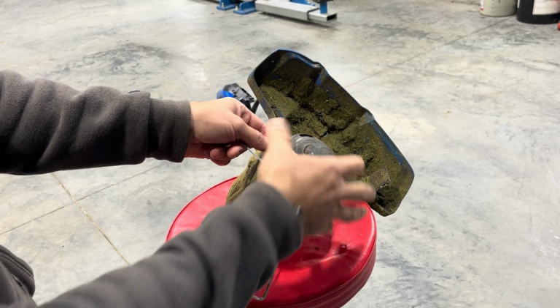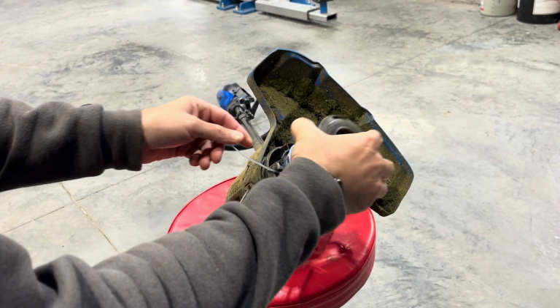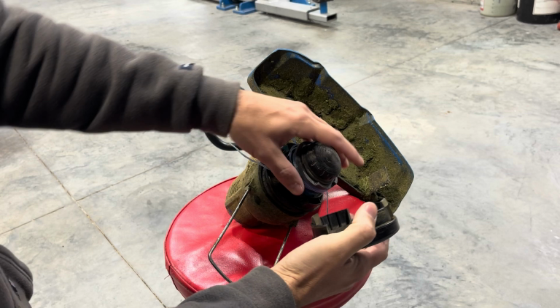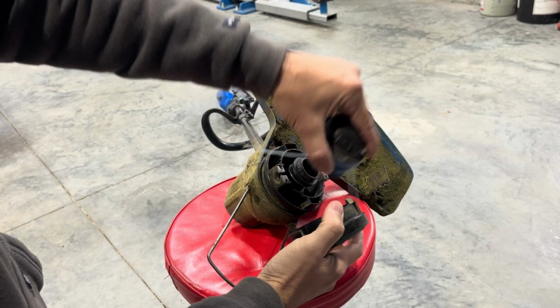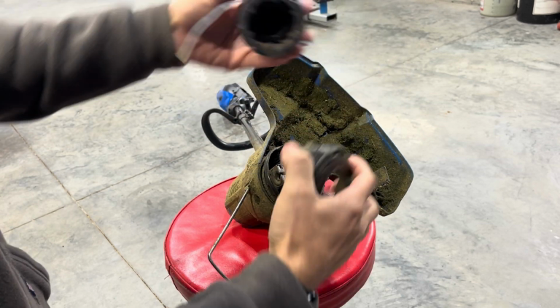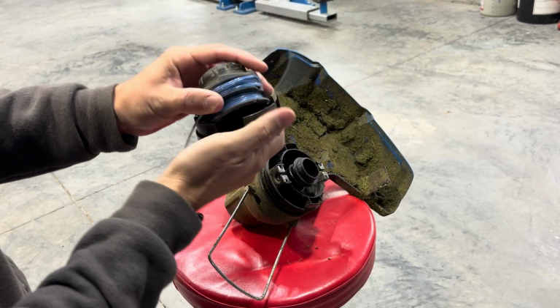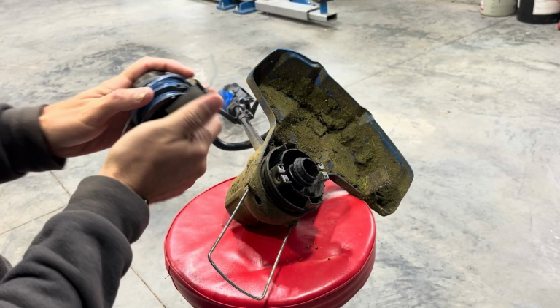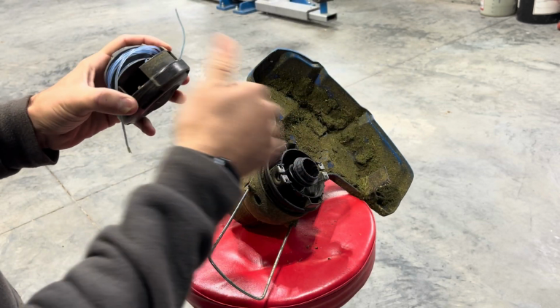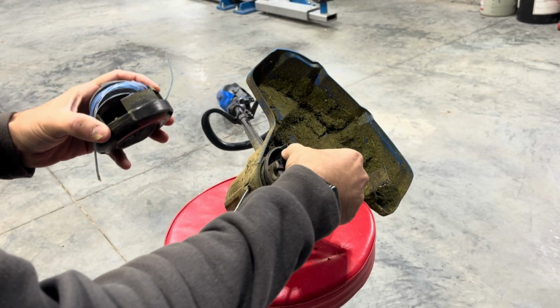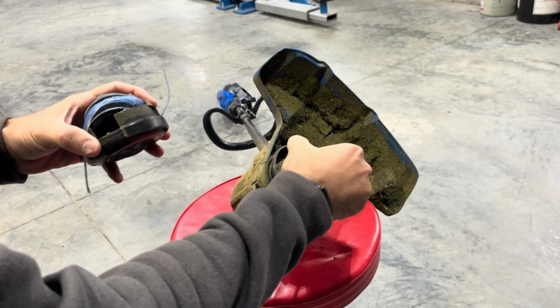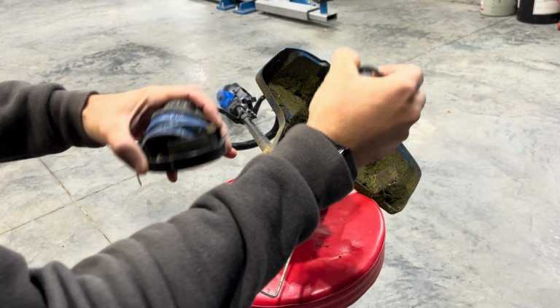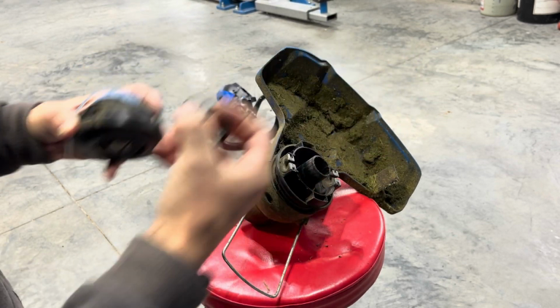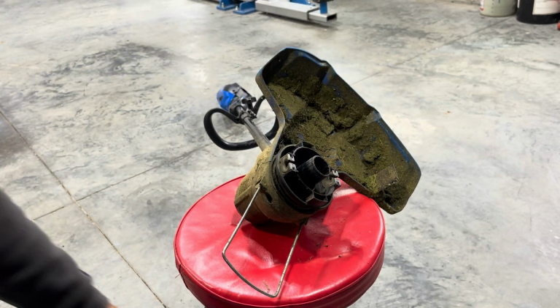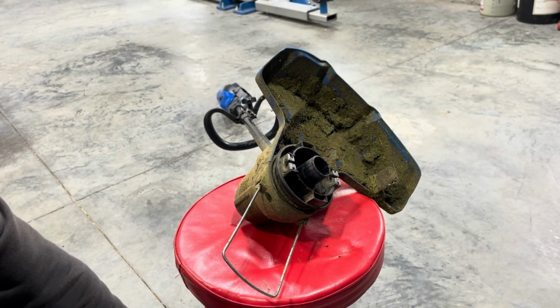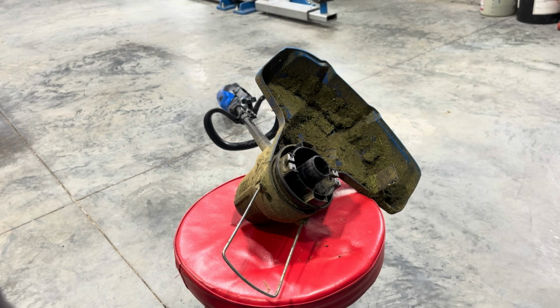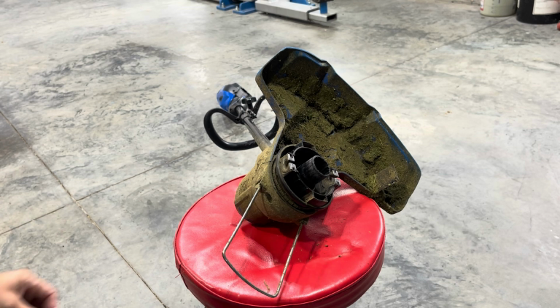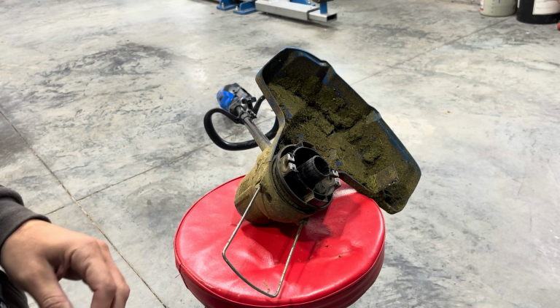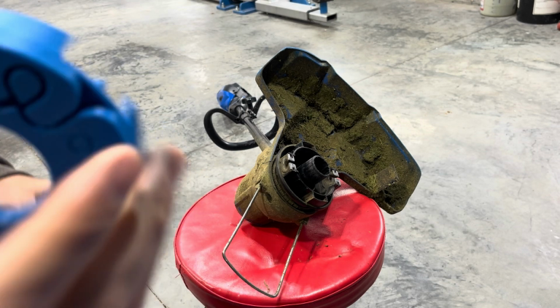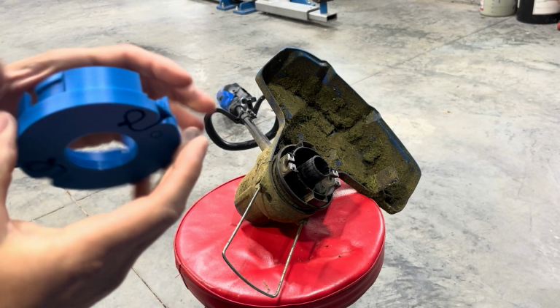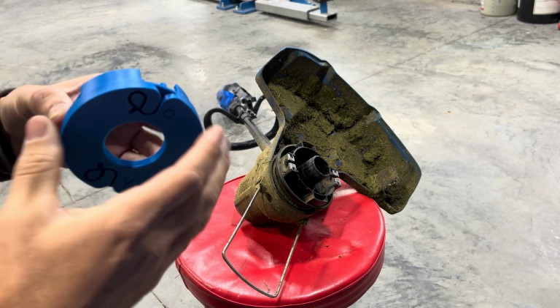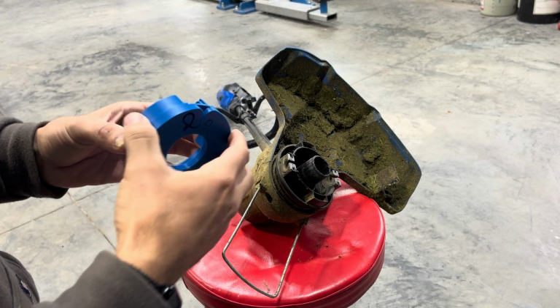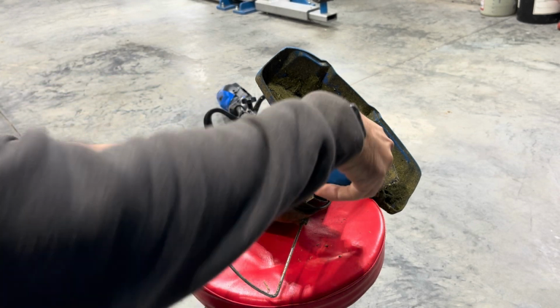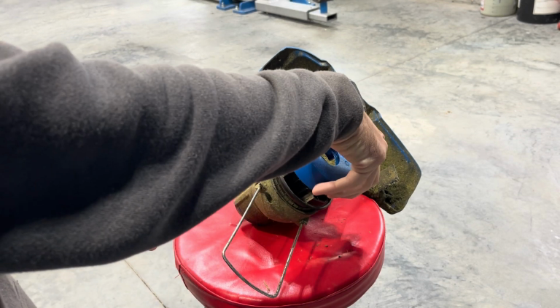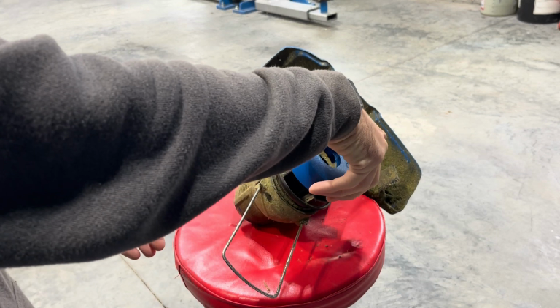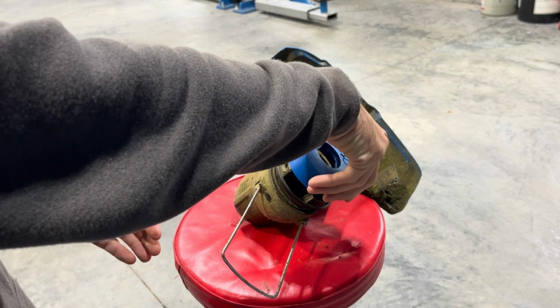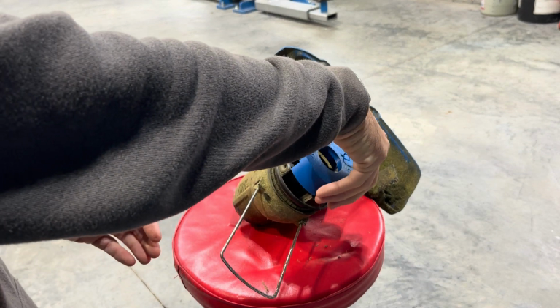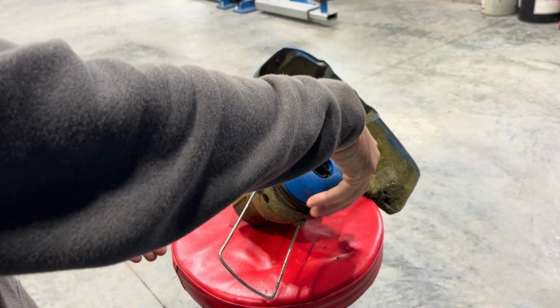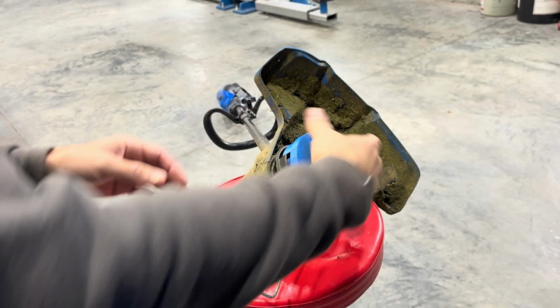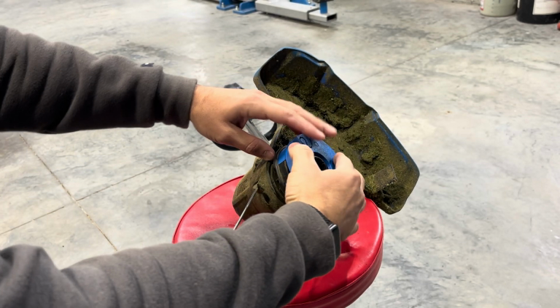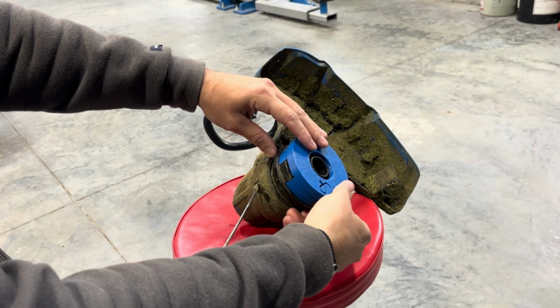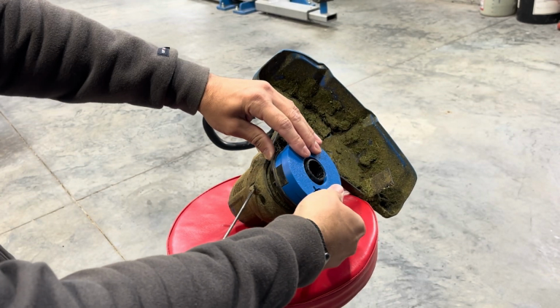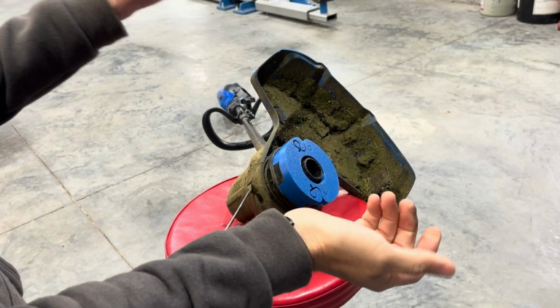Pop this off, take this out, take your spring out, set all that to the side. Put this on — it pops in the same way.